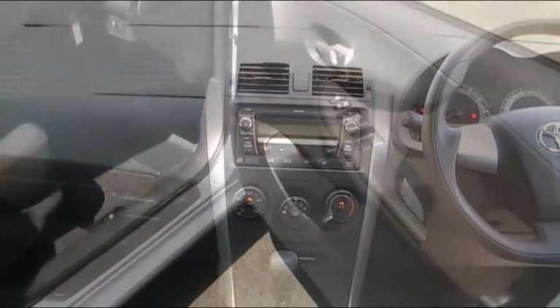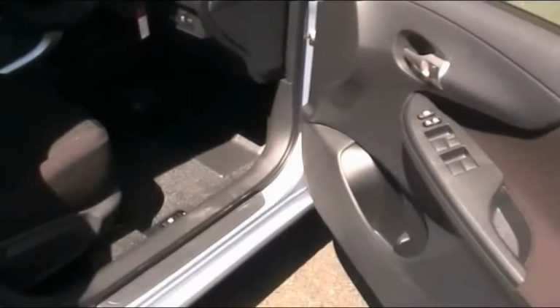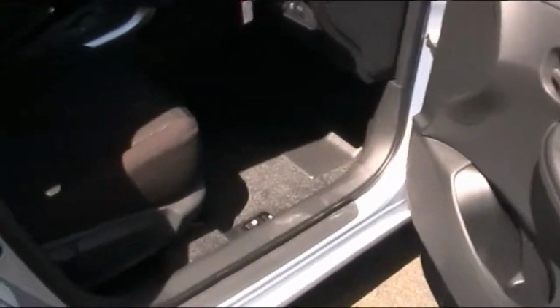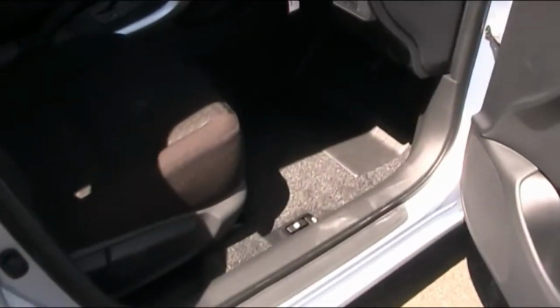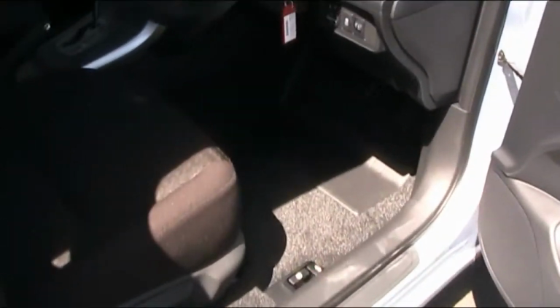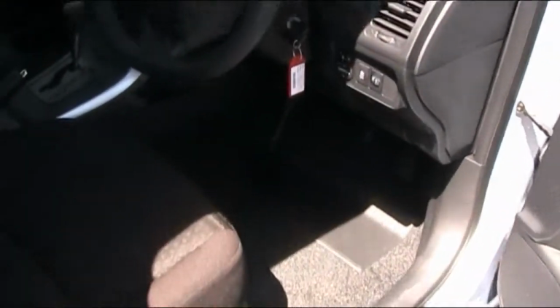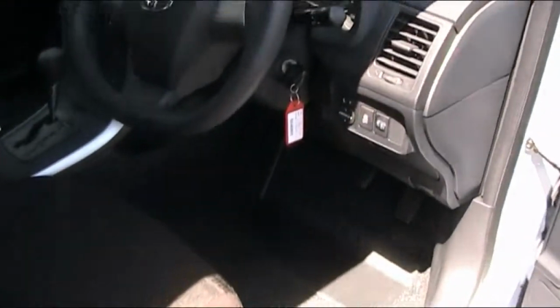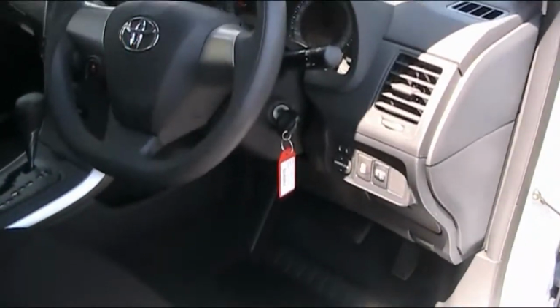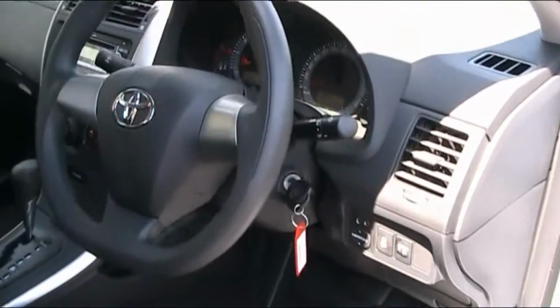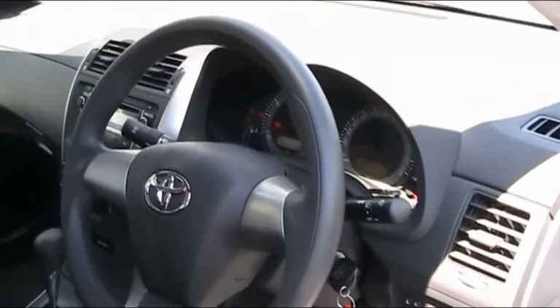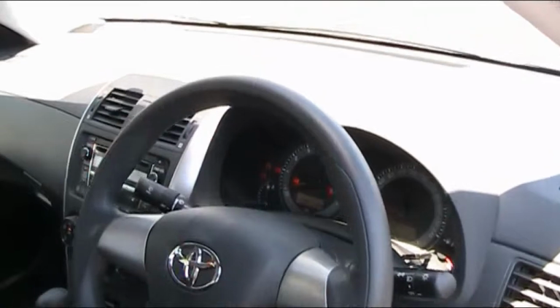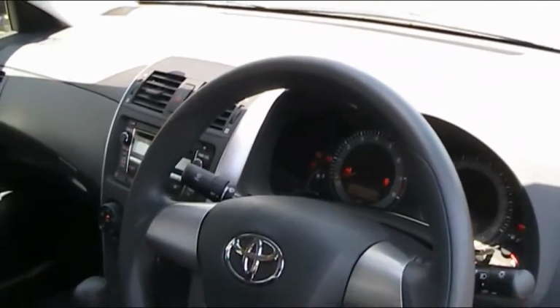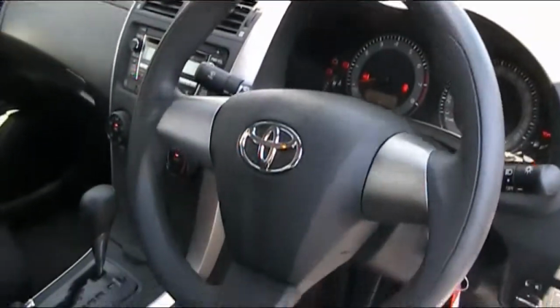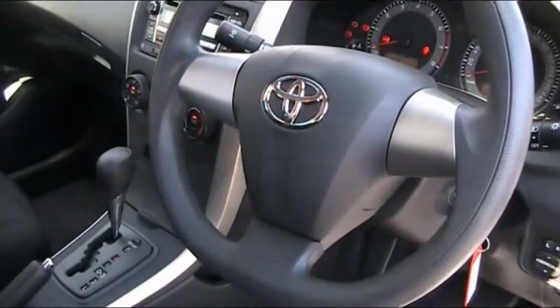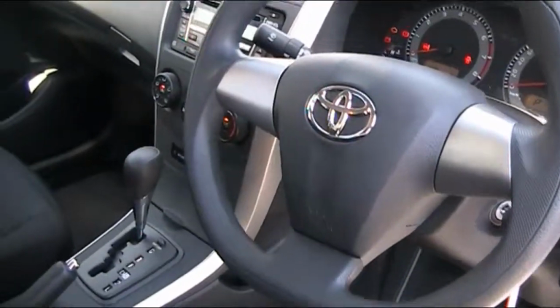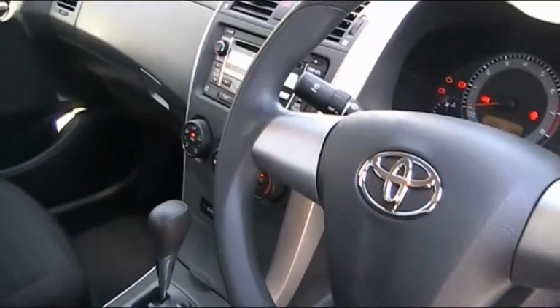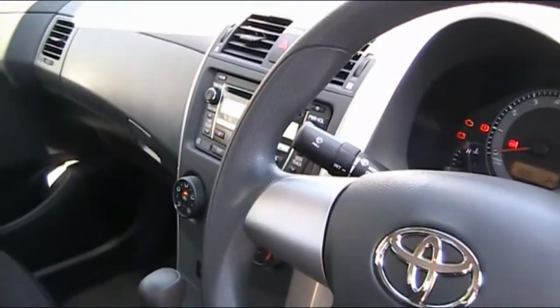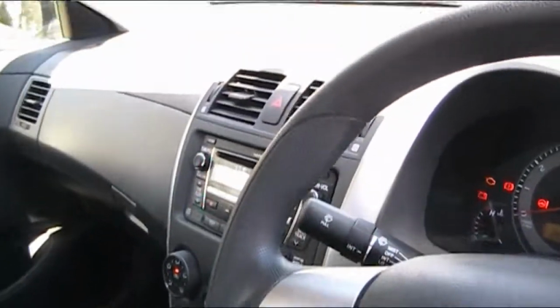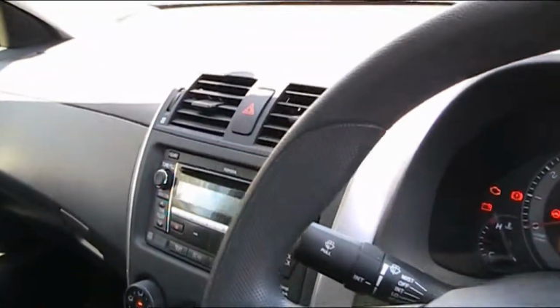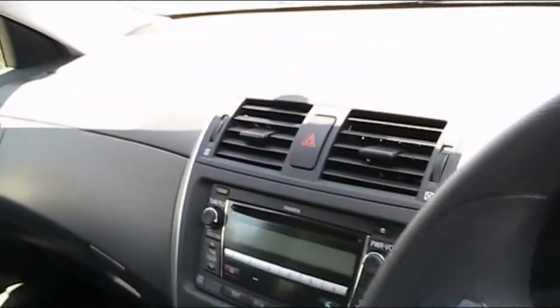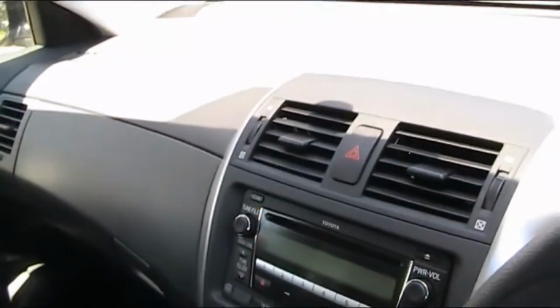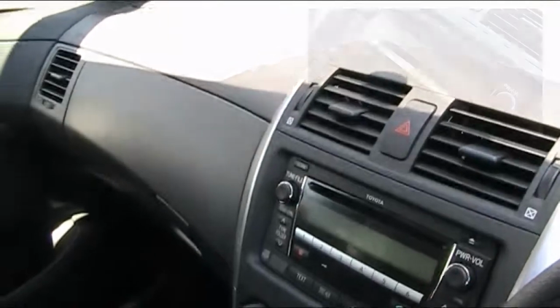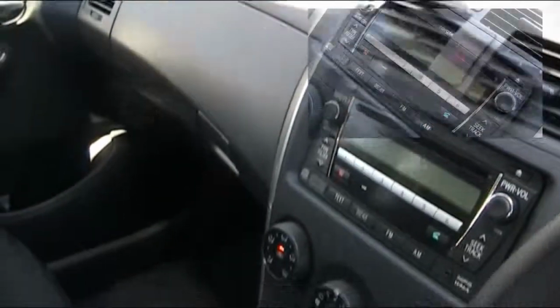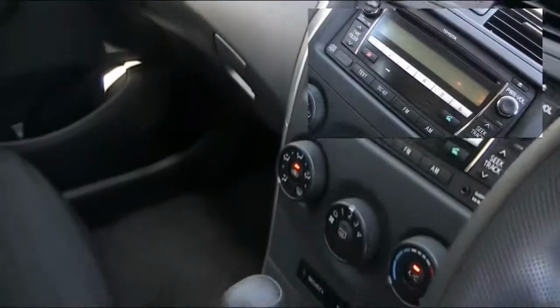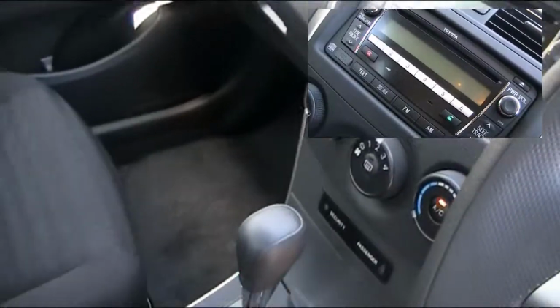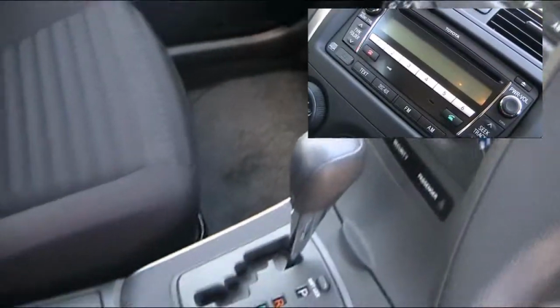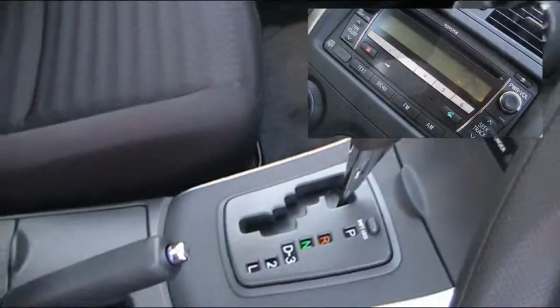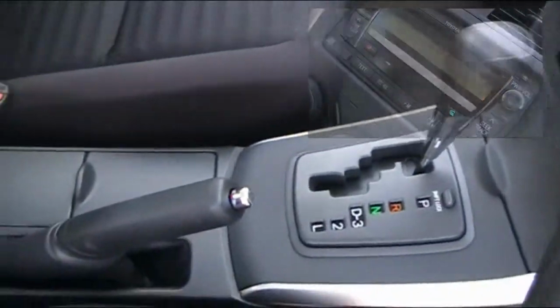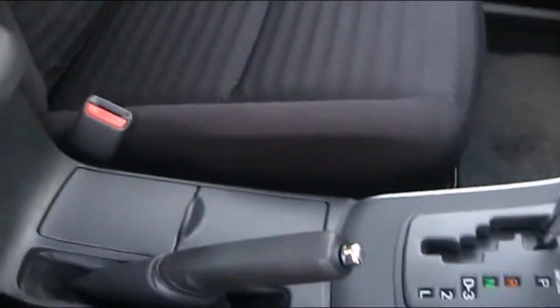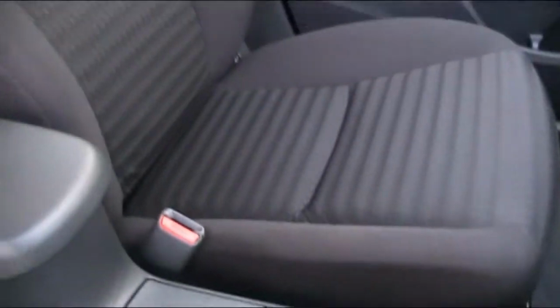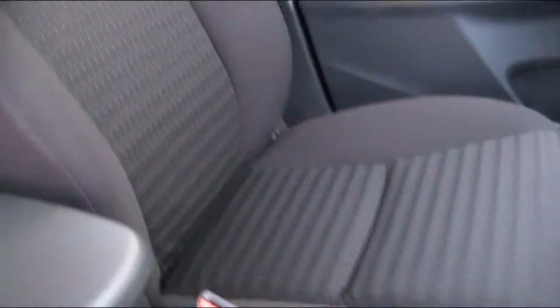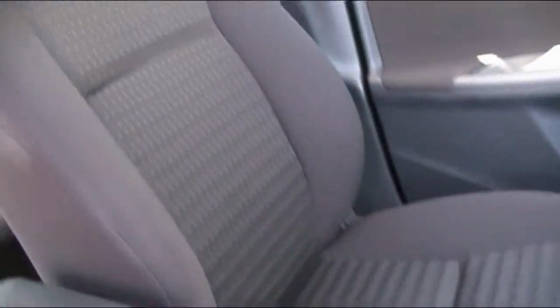With this model you've got front and rear powered windows, a nice chunky steering wheel, the vehicle is fitted with Bluetooth, and you've got a nice sculpted cloth for seats.